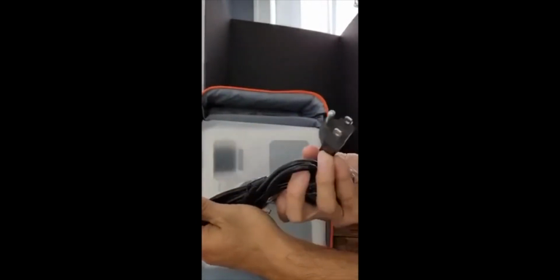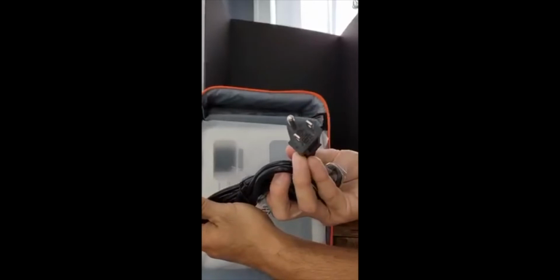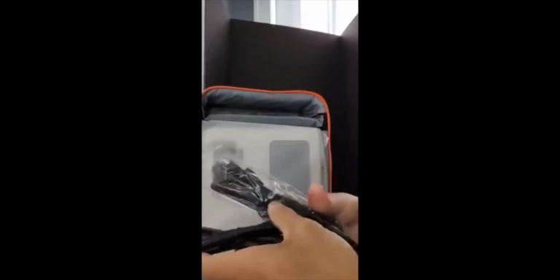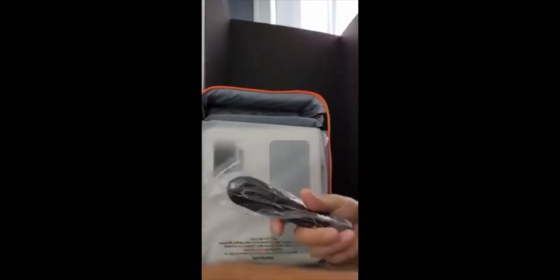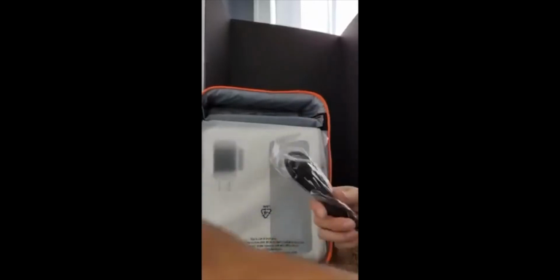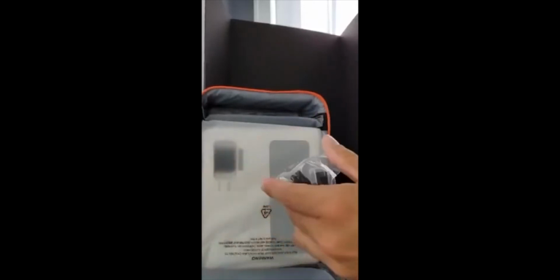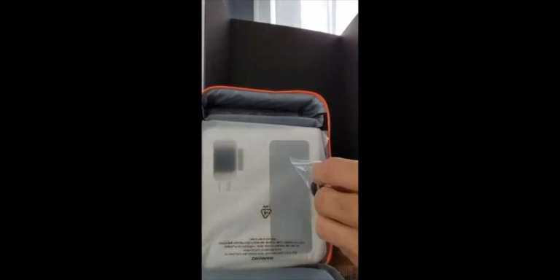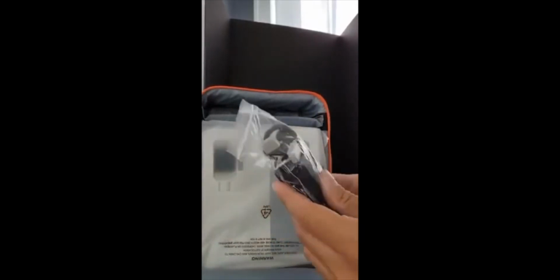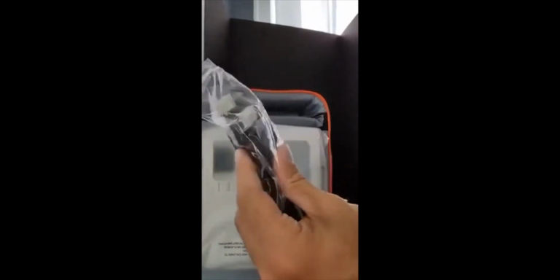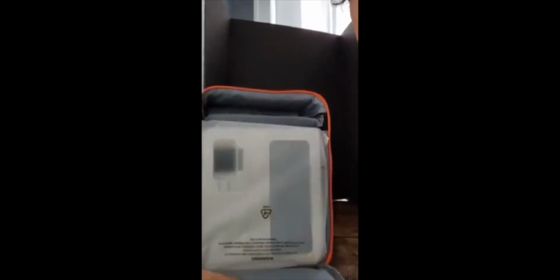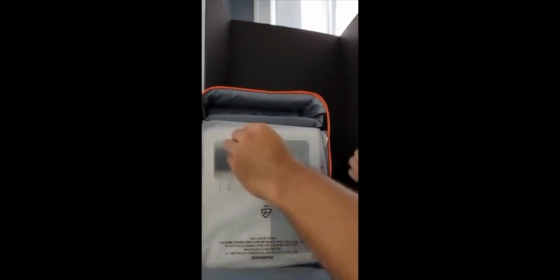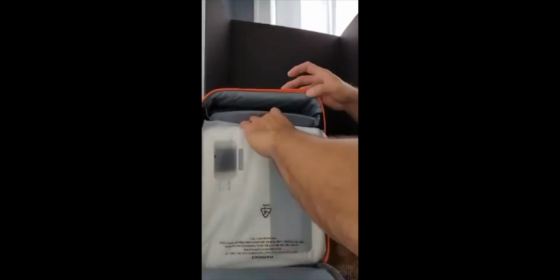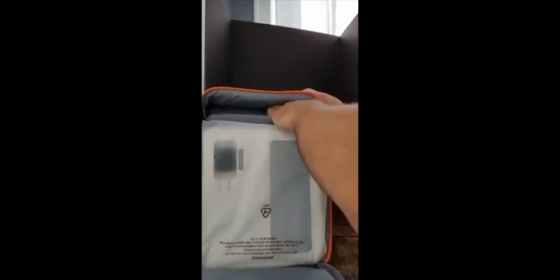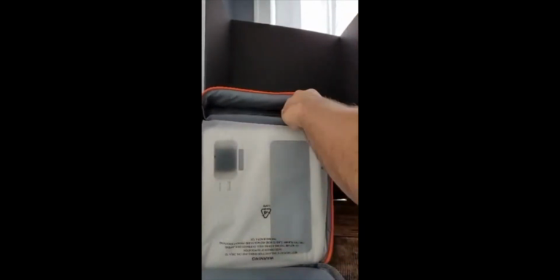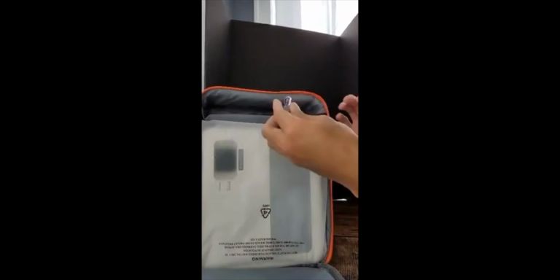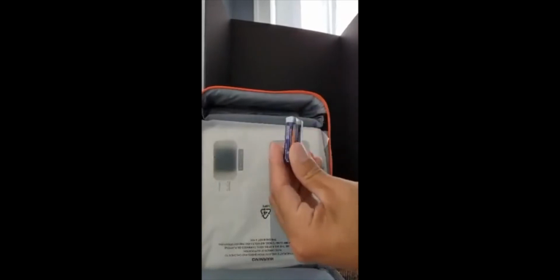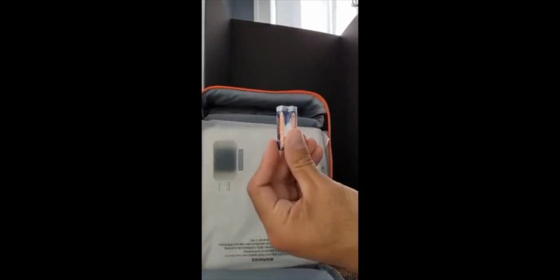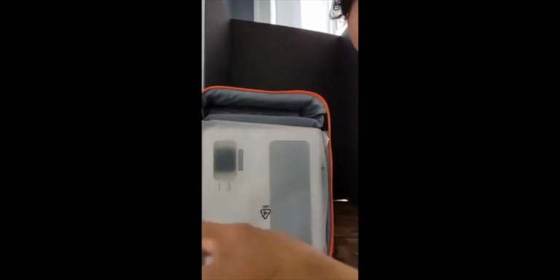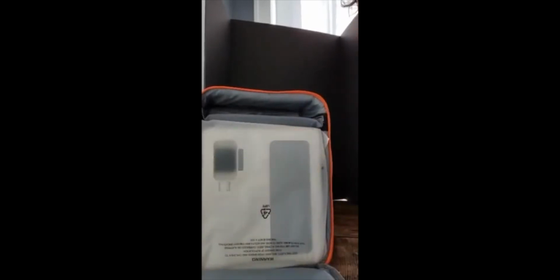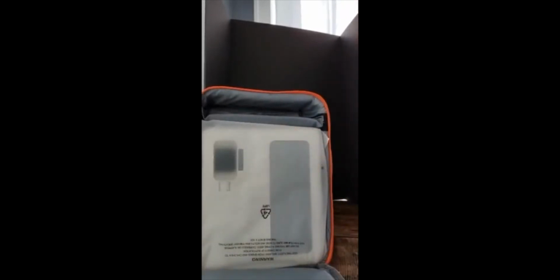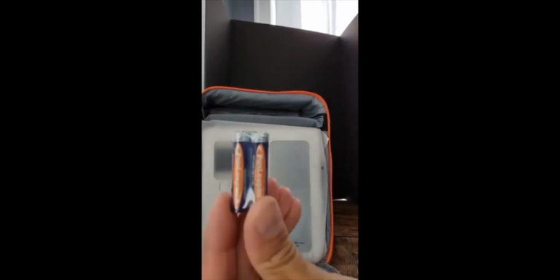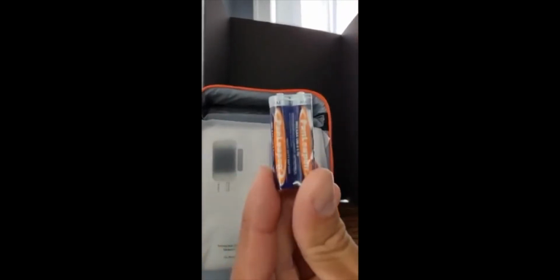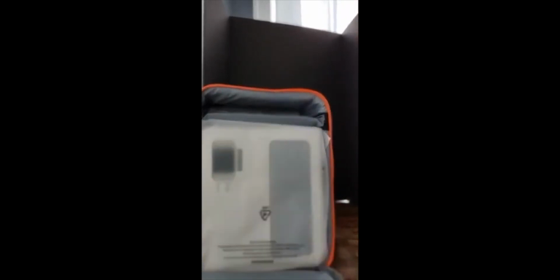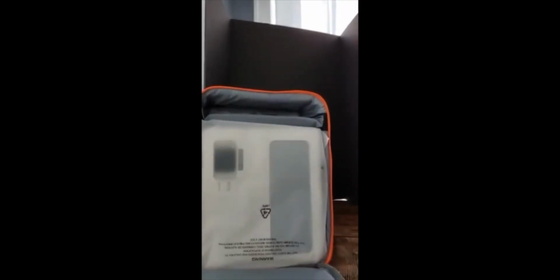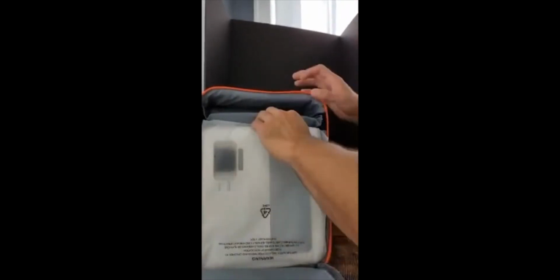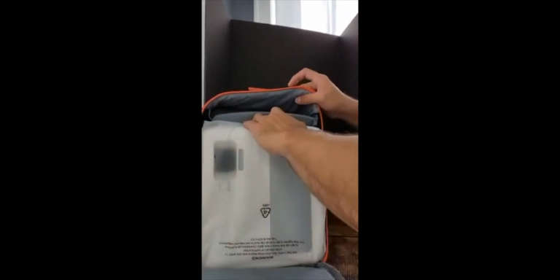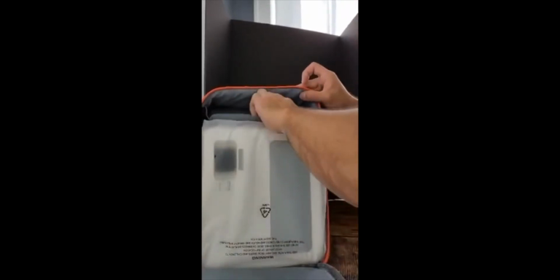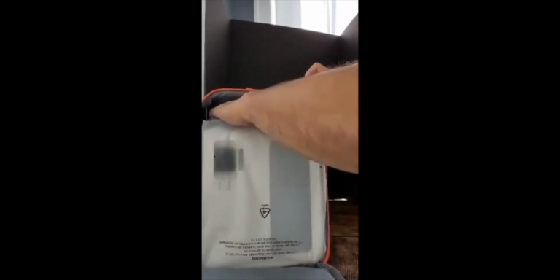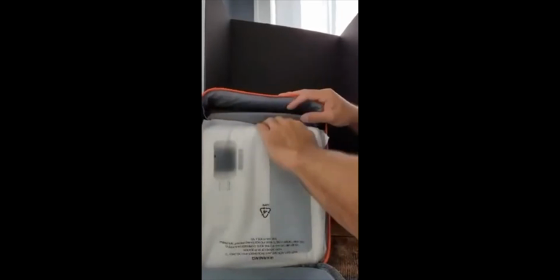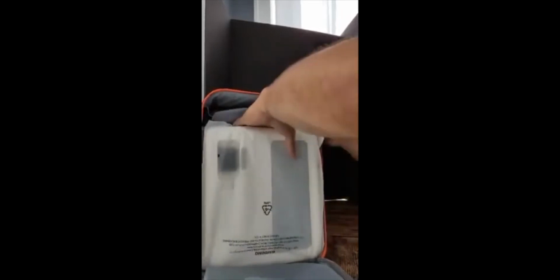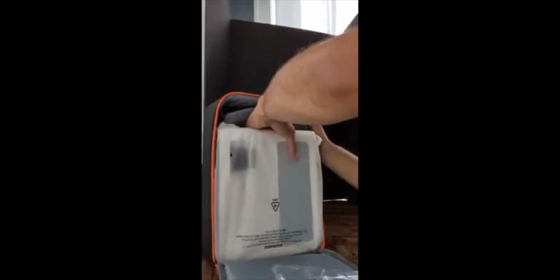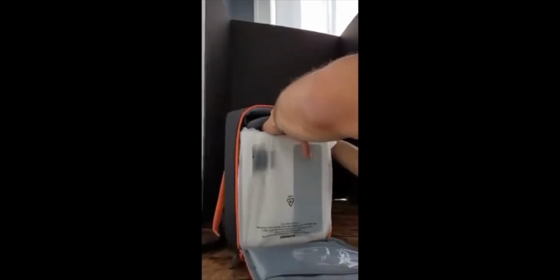Plug into any household outlet, HDMI cables — oh, and batteries are included! Excellent. And this little compartment — this is cool, I've never seen that before.